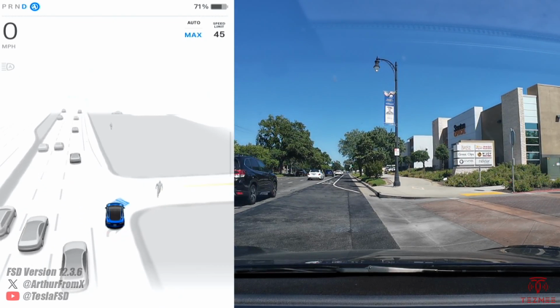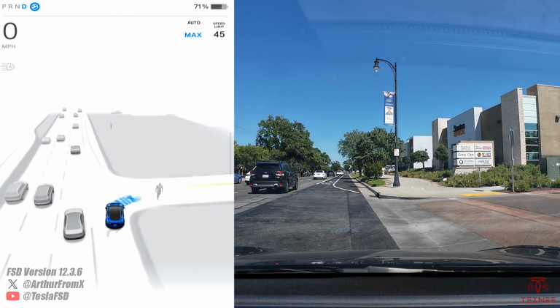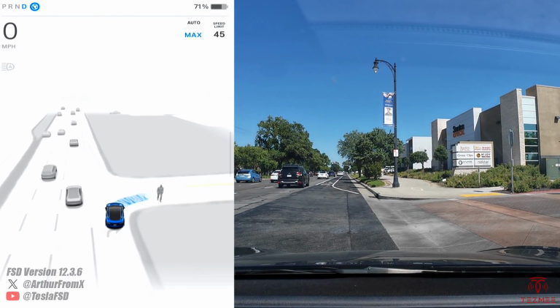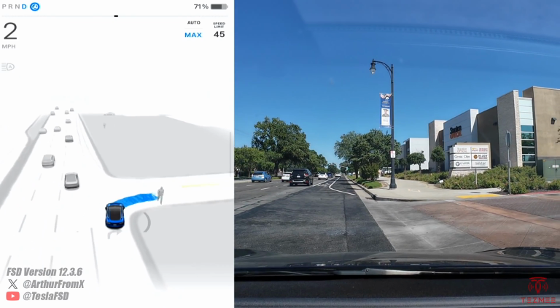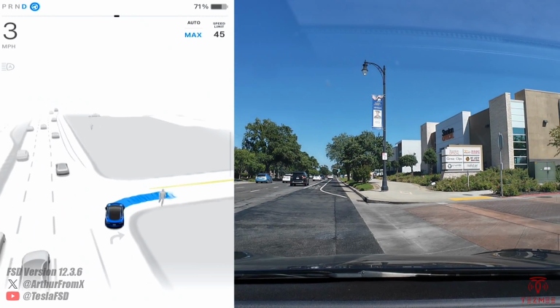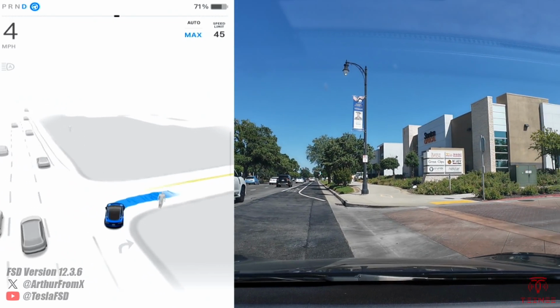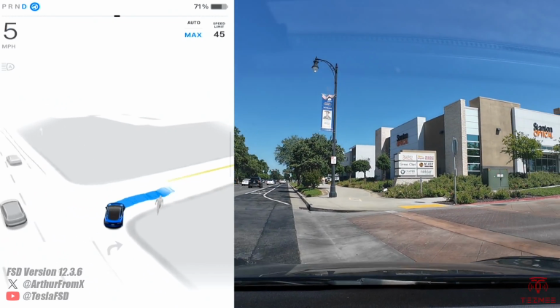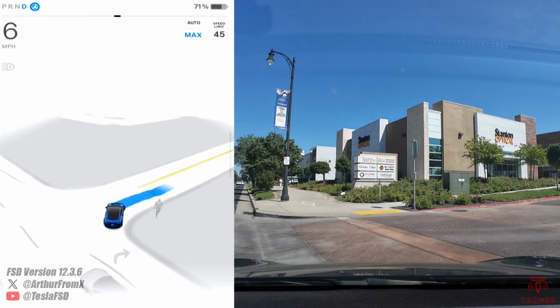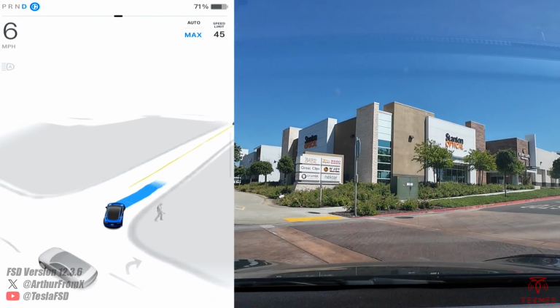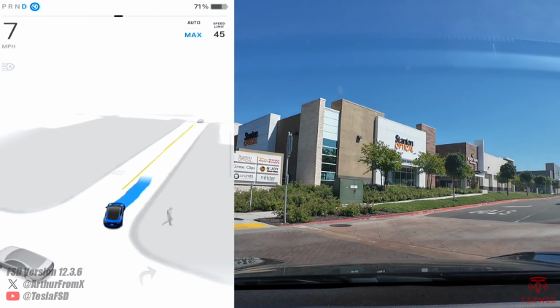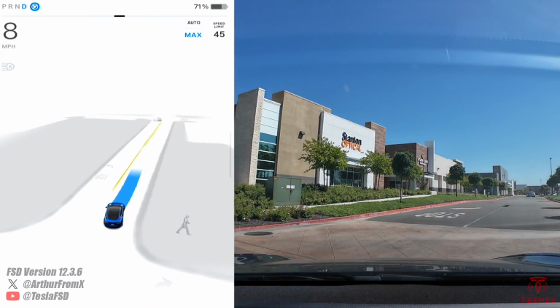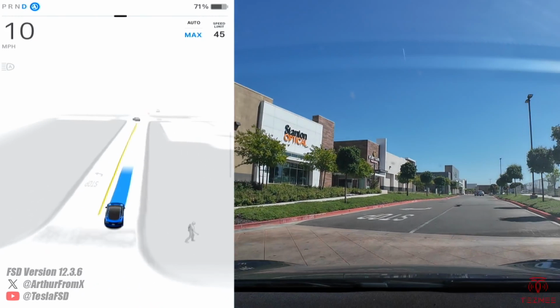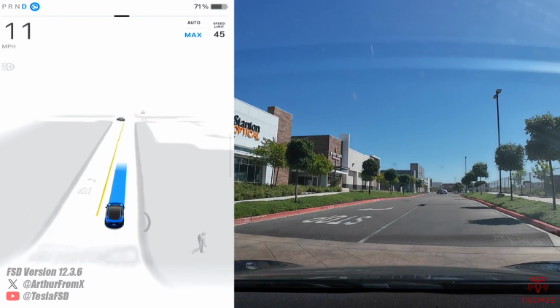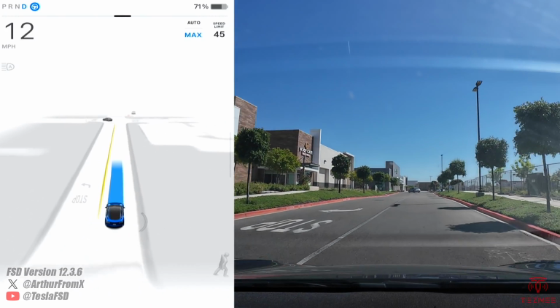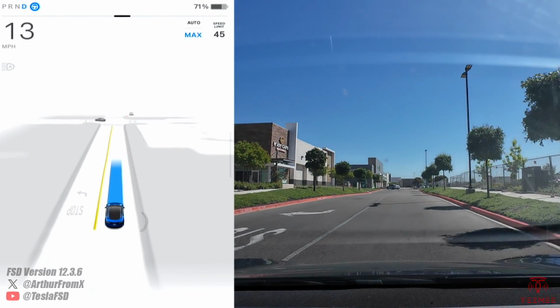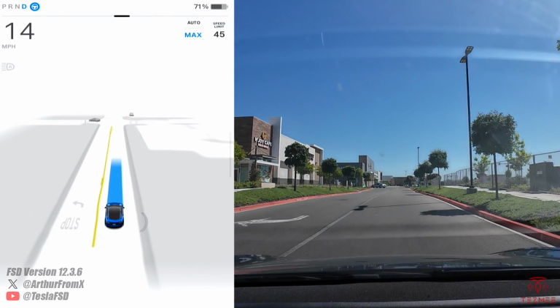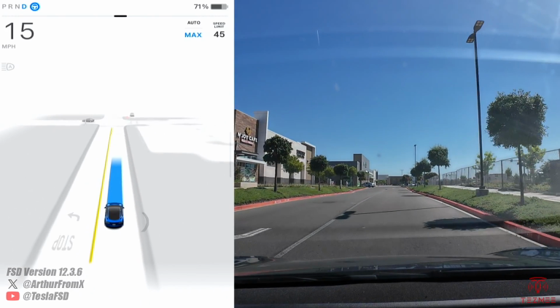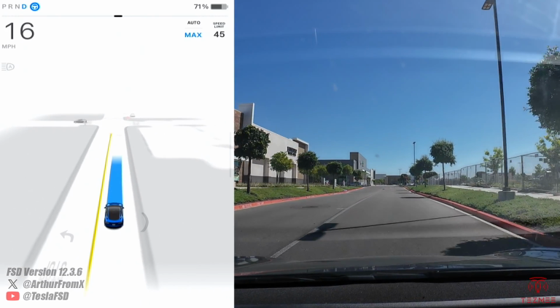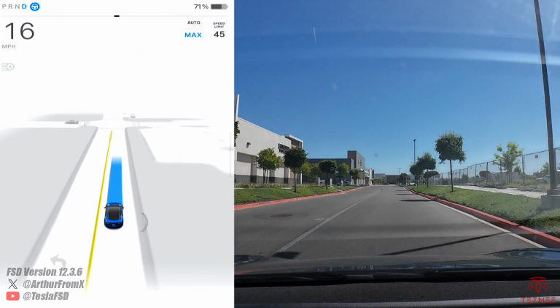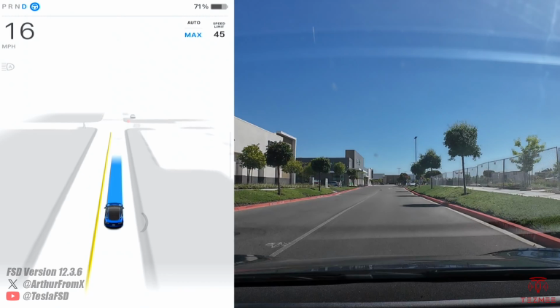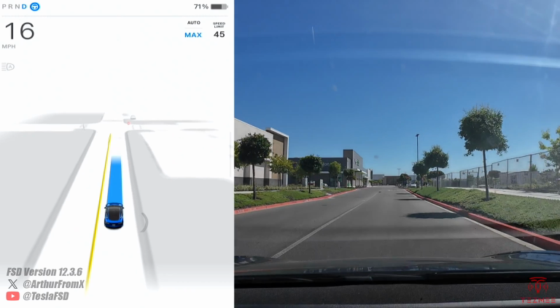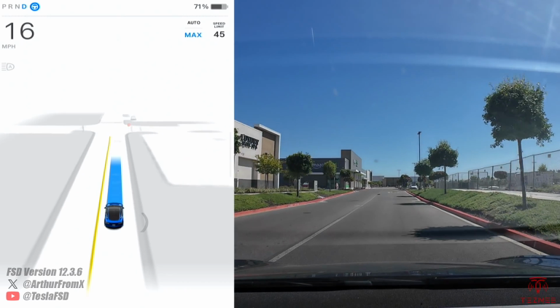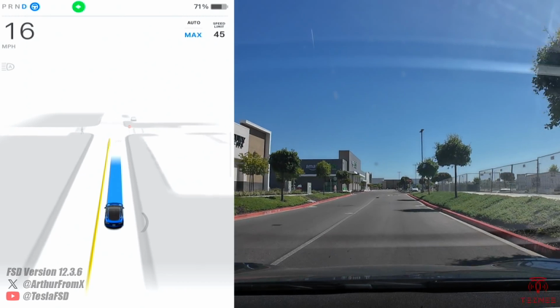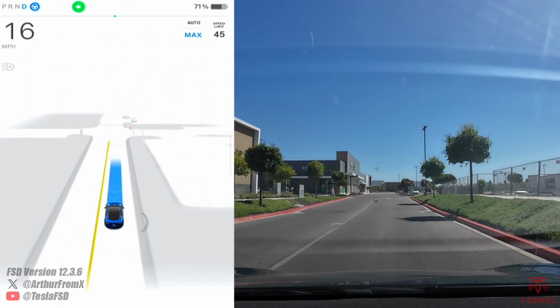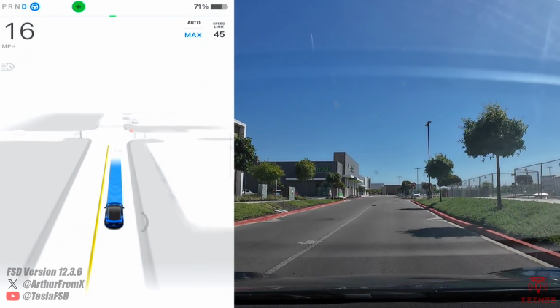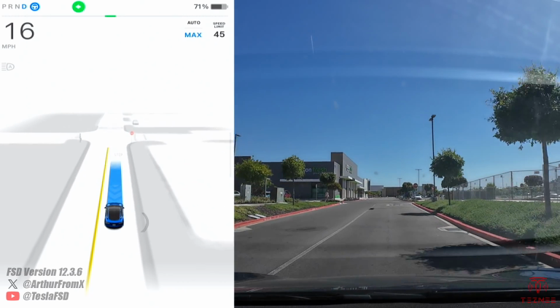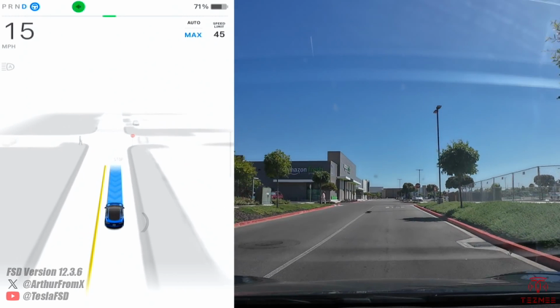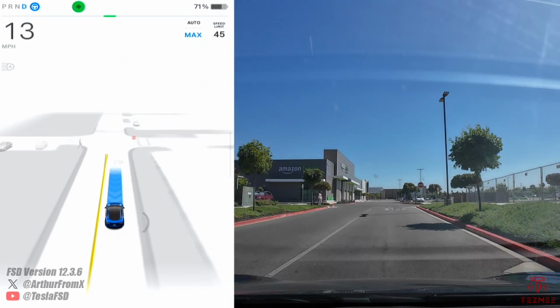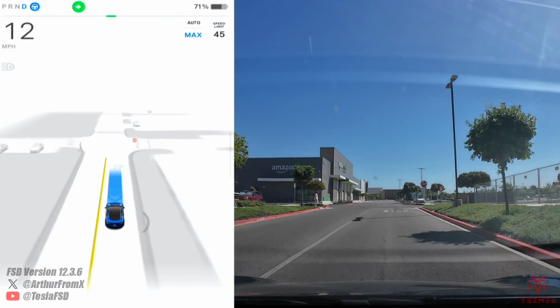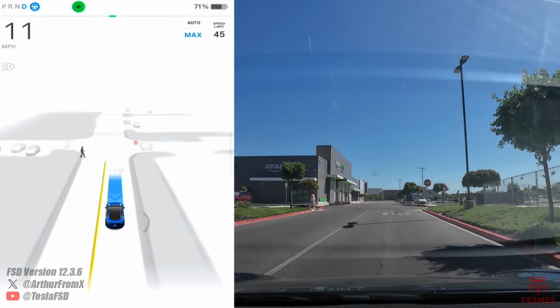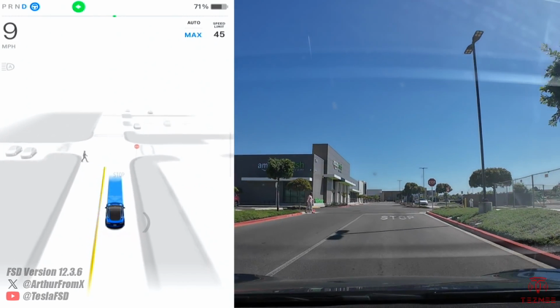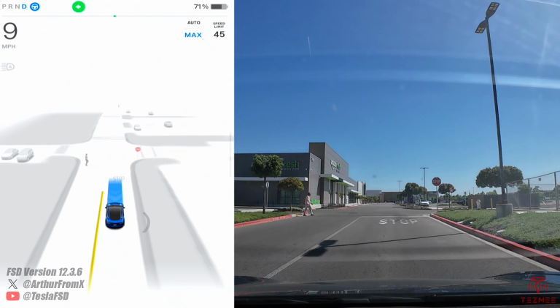There is a difference between the Intel chips and the AMD chips. You don't get the high fidelity visualizations. It can't scroll around as it's parking, but still pretty cool nonetheless.